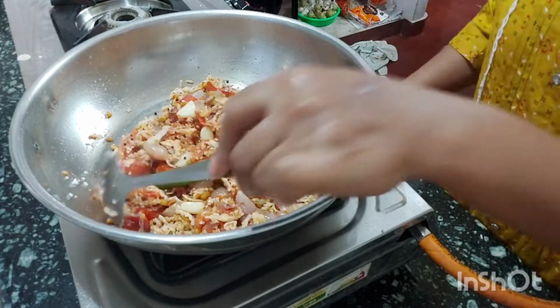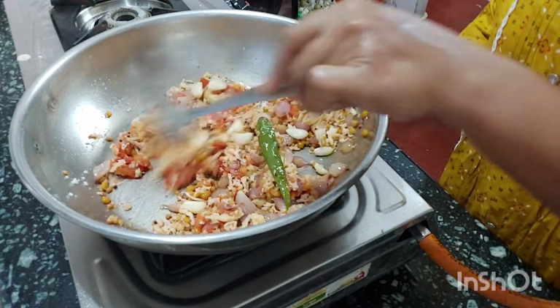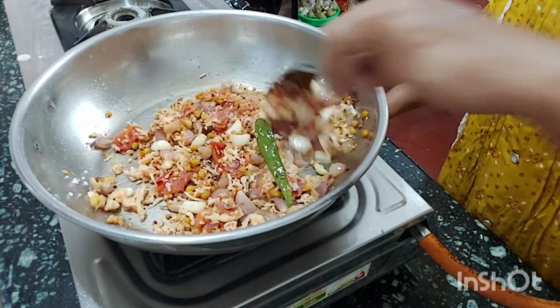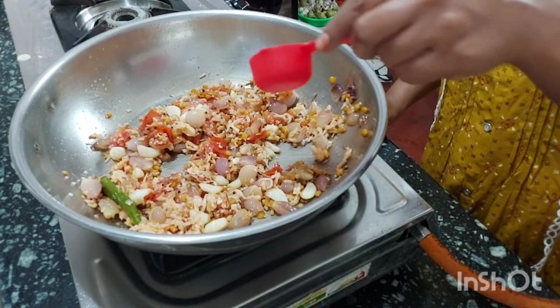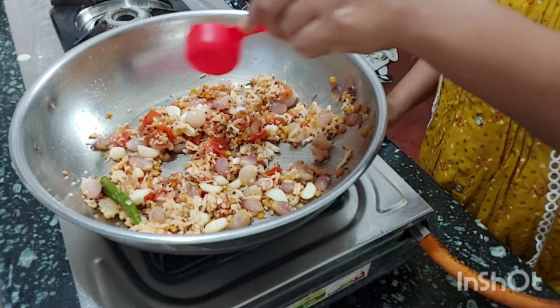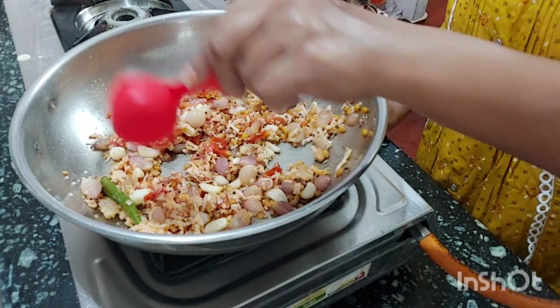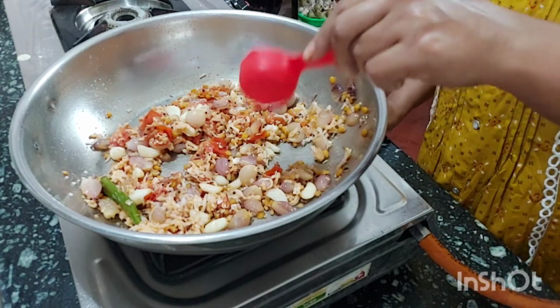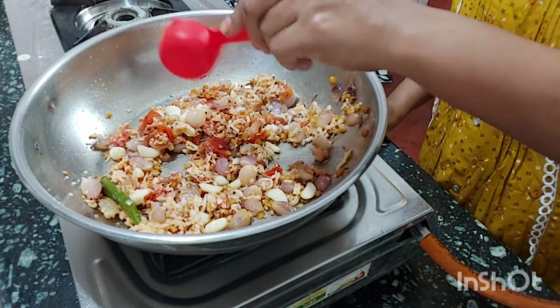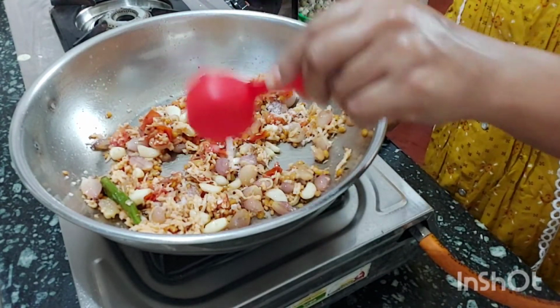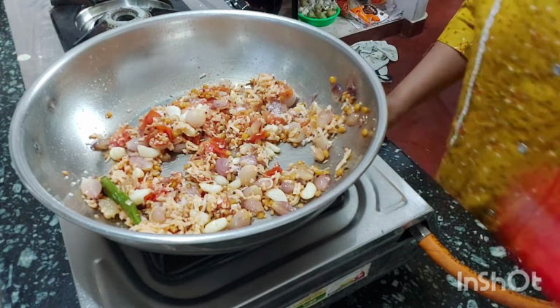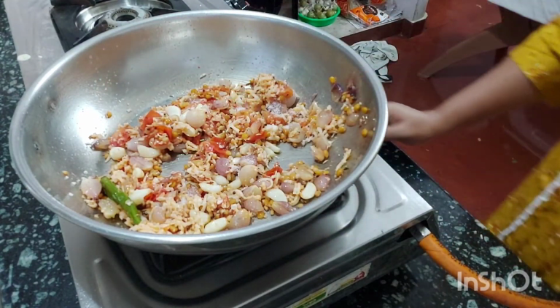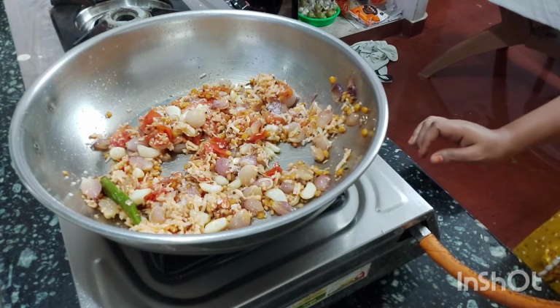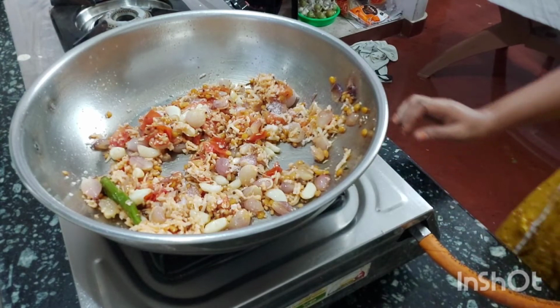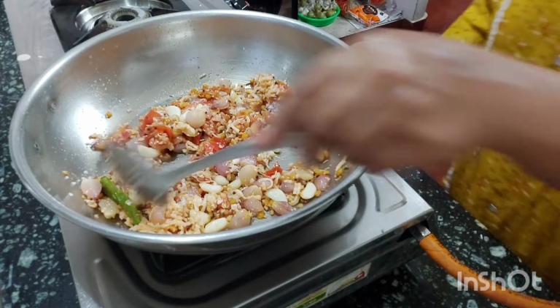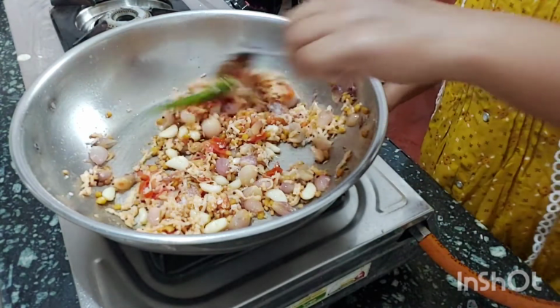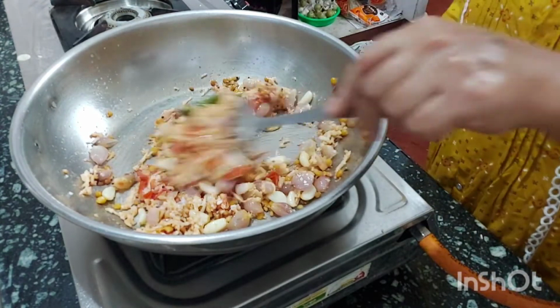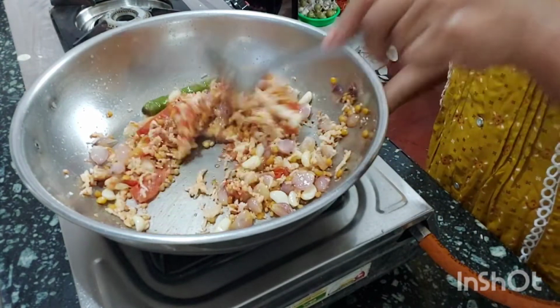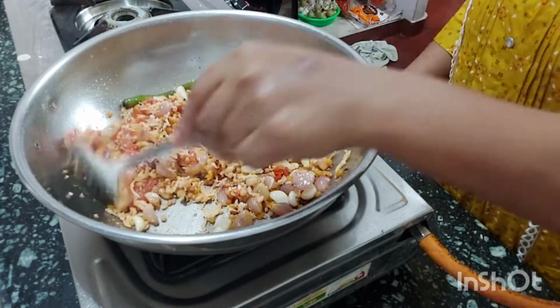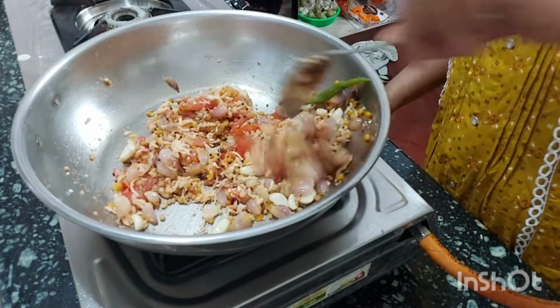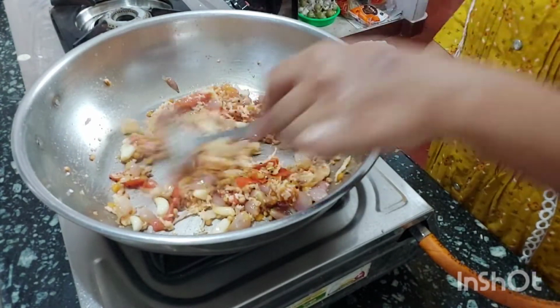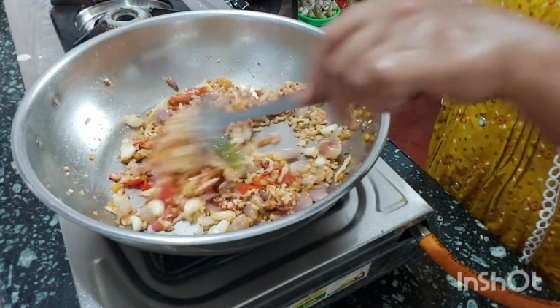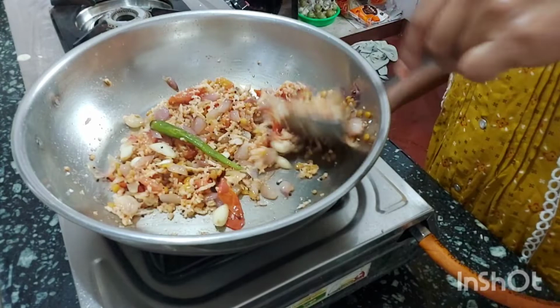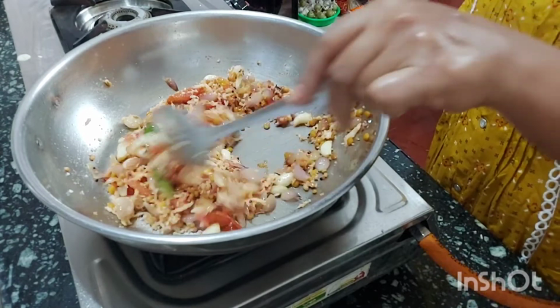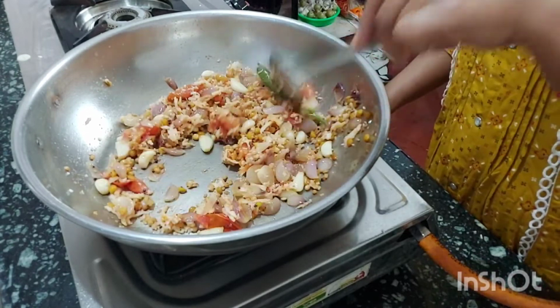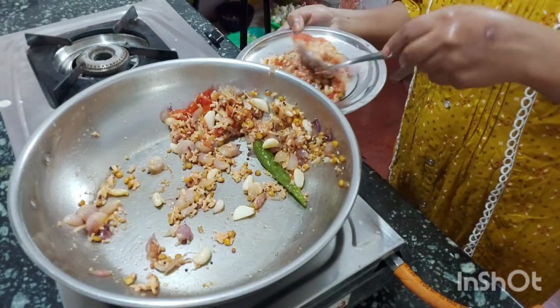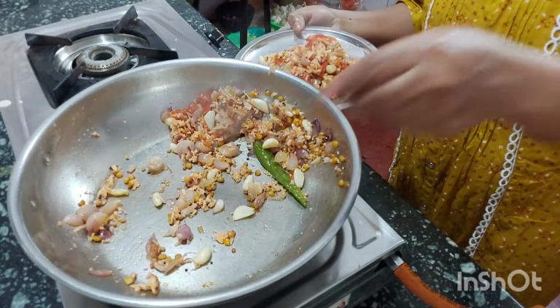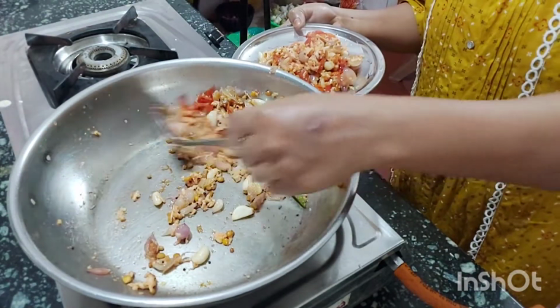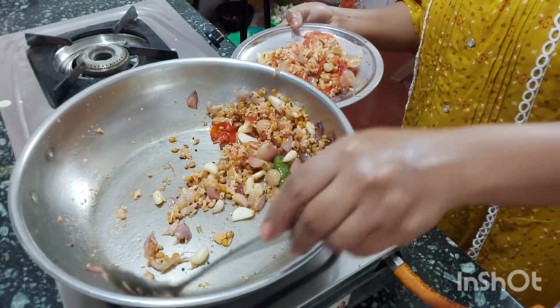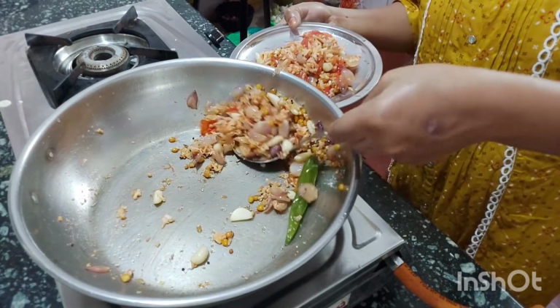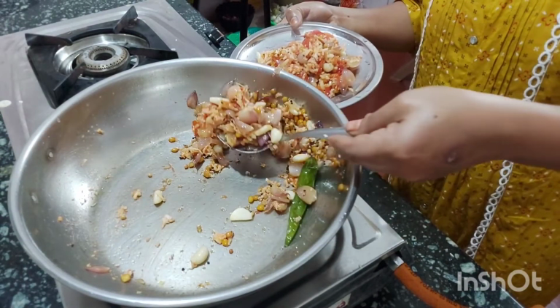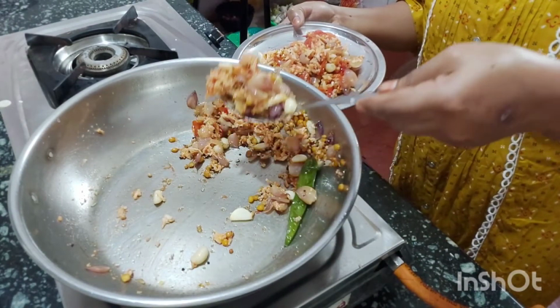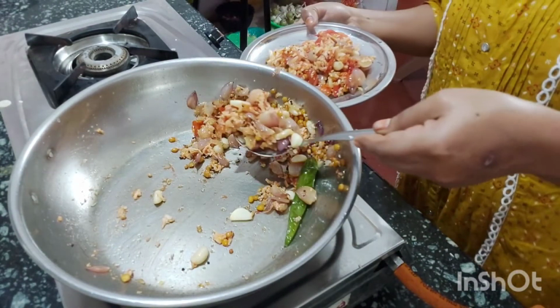We have to mix the recipe together and put it from the dish like this. We transfer it using a cup into two plates.